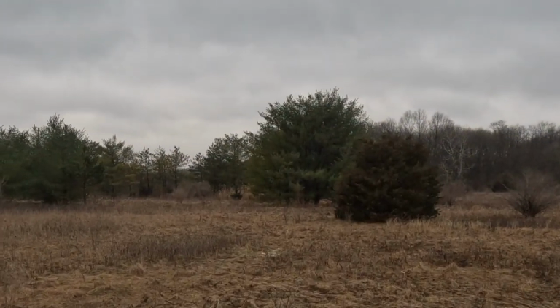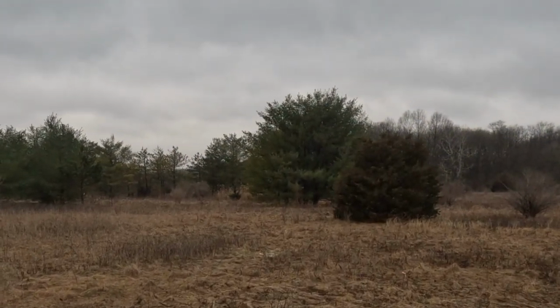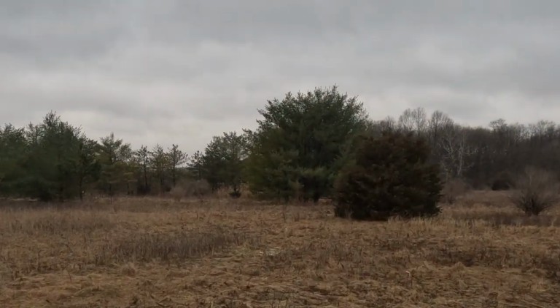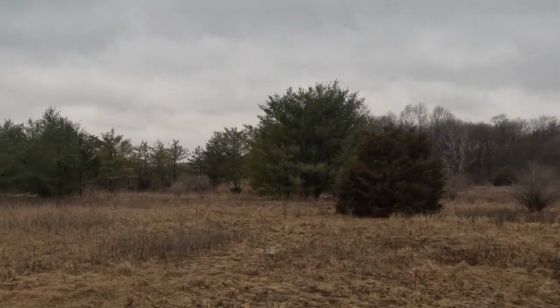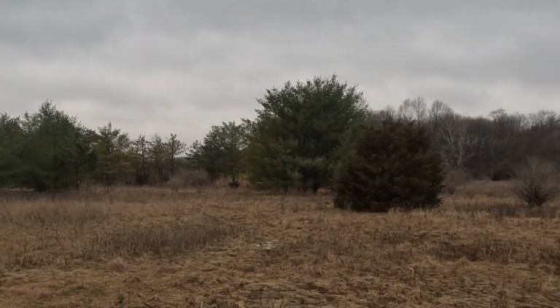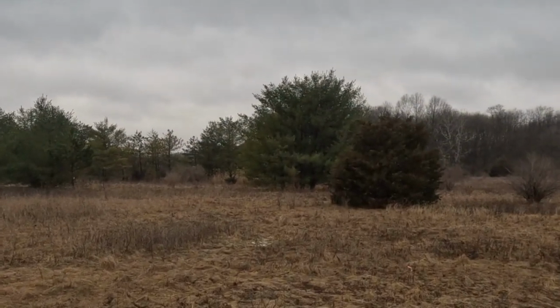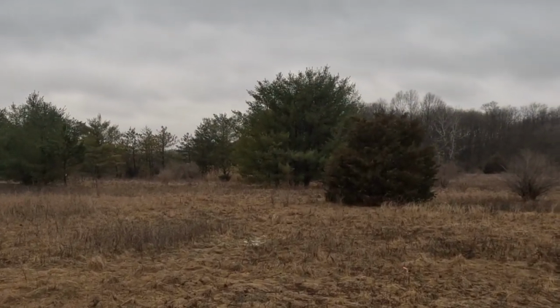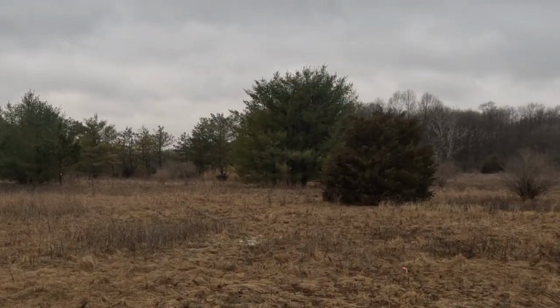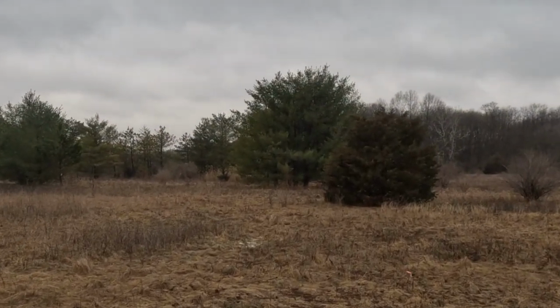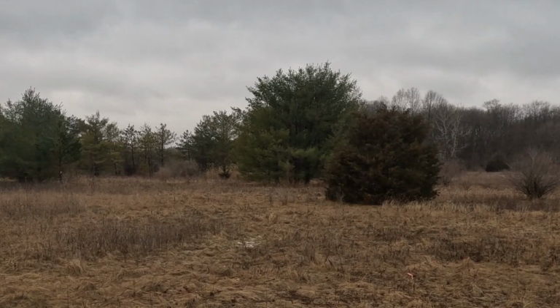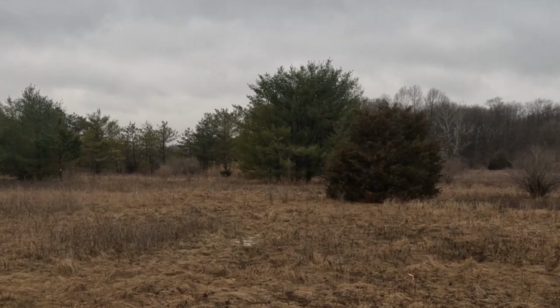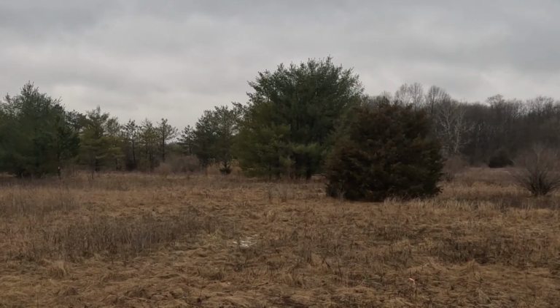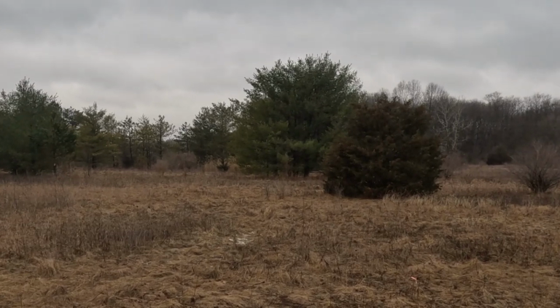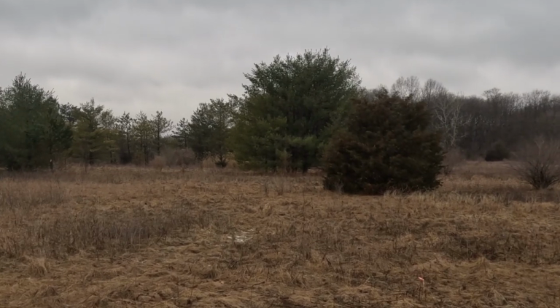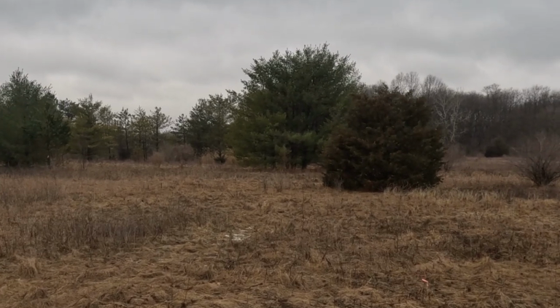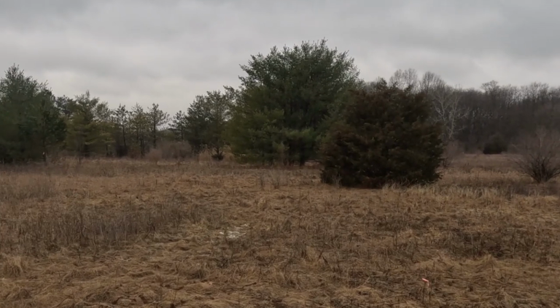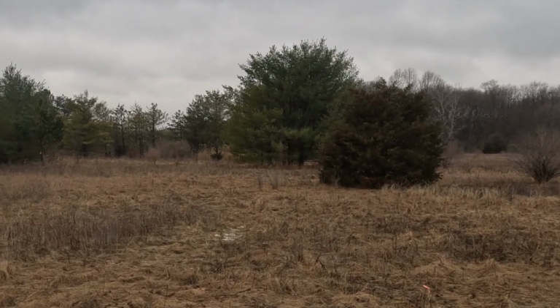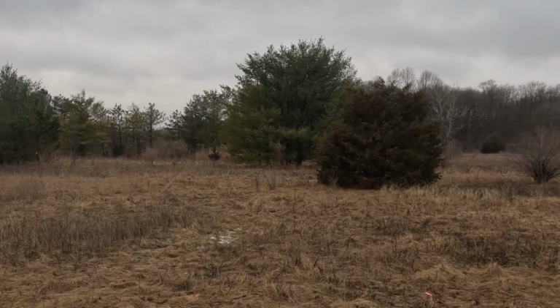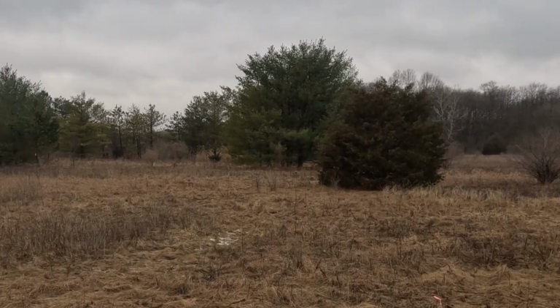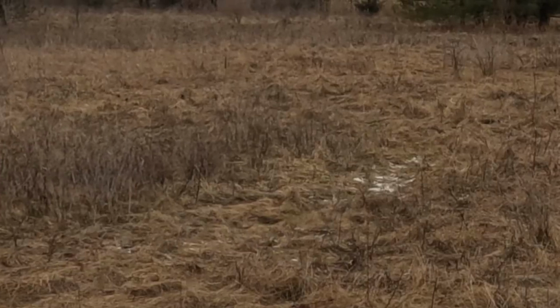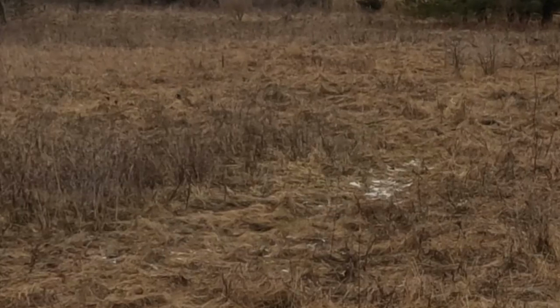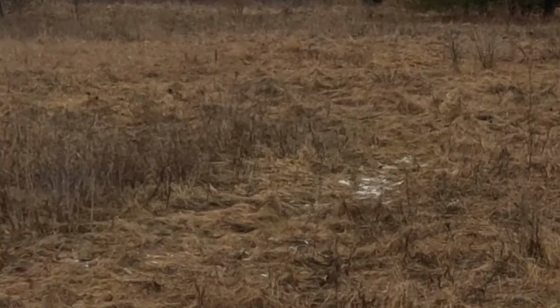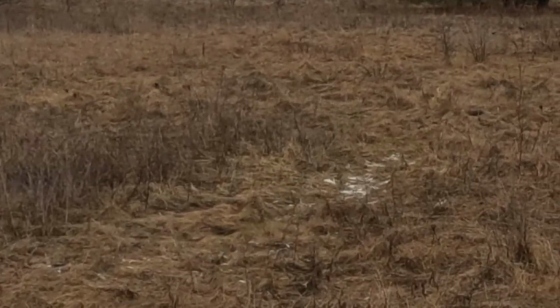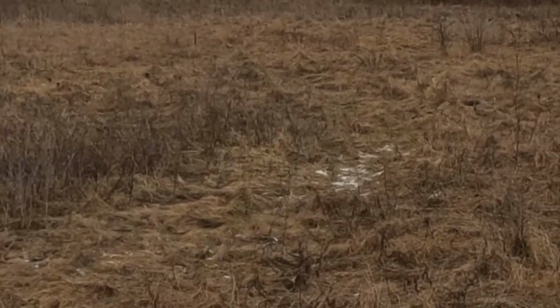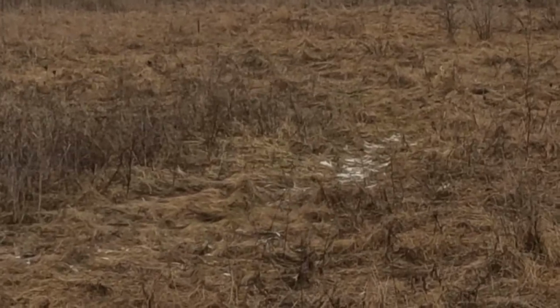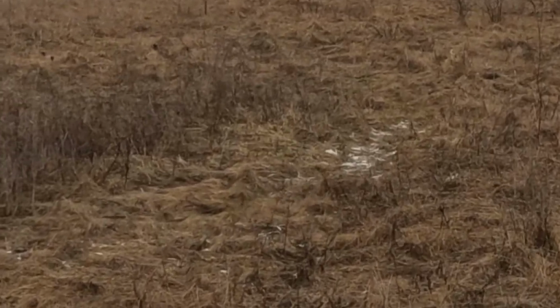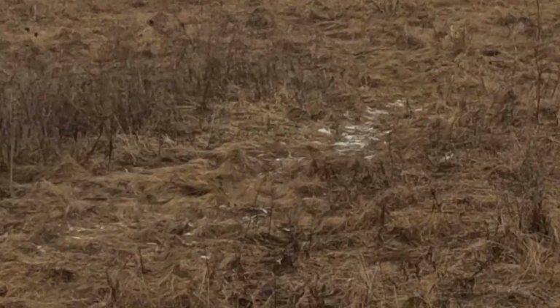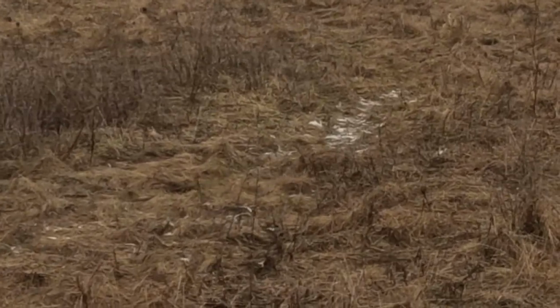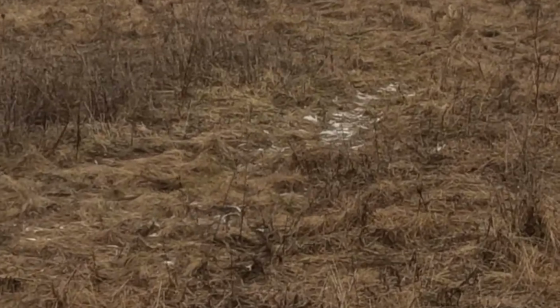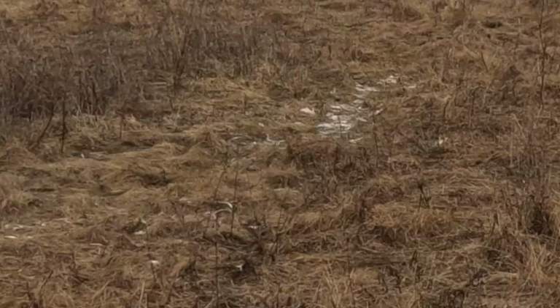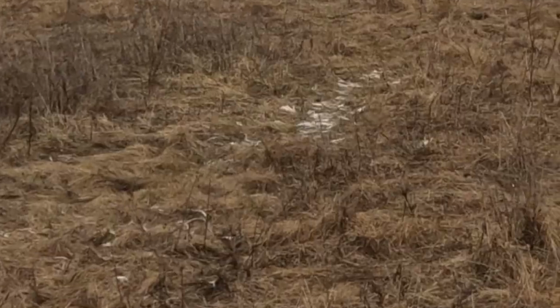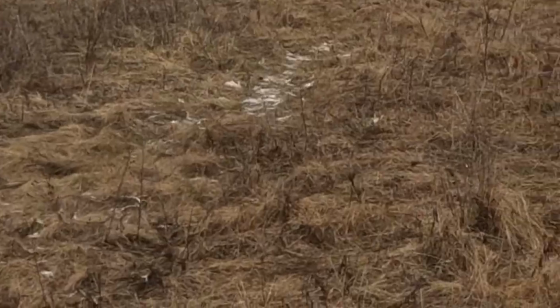Sometimes you'll come up on some unexpected distractions. Here we came up on some deer hair but we're gonna continue laying our track right next to it just to see how our dog responds.